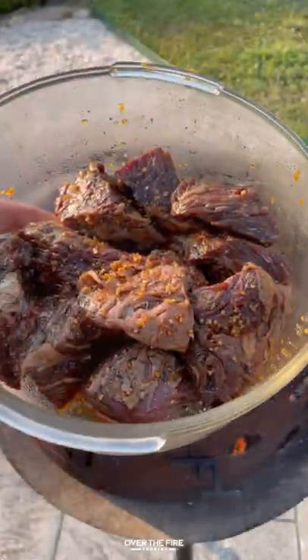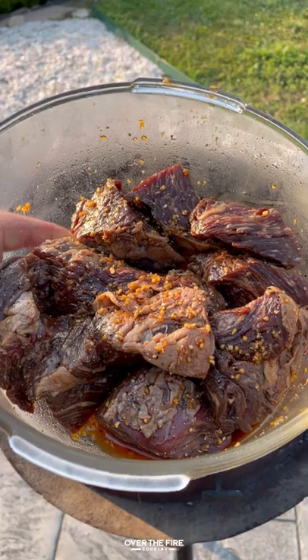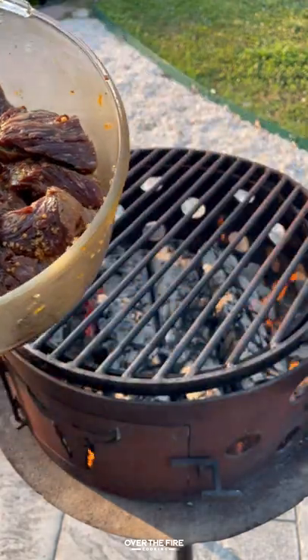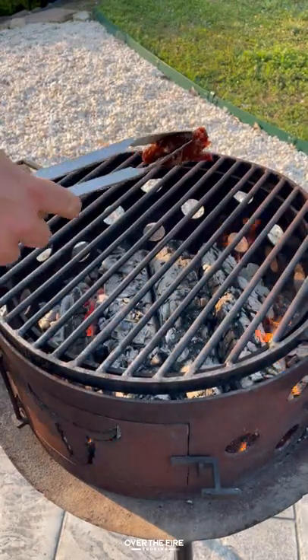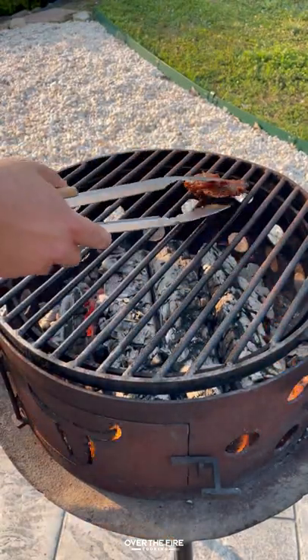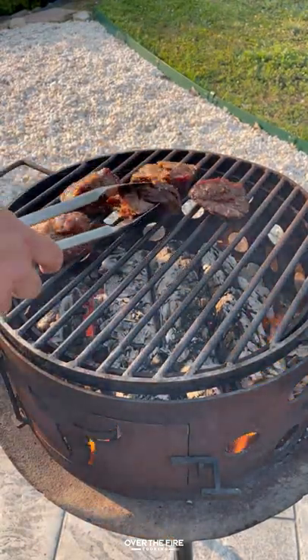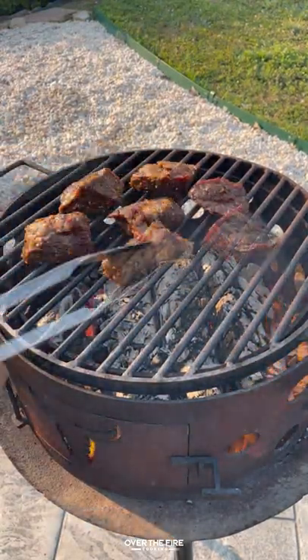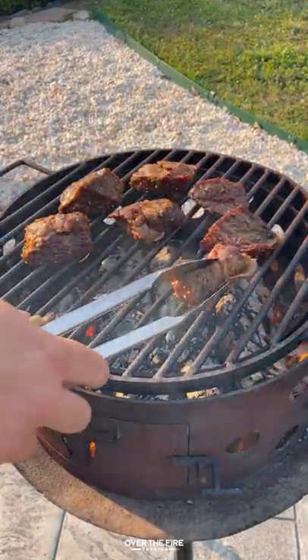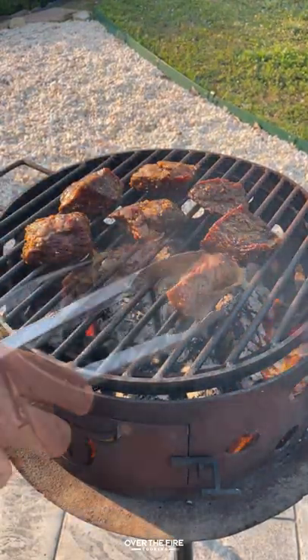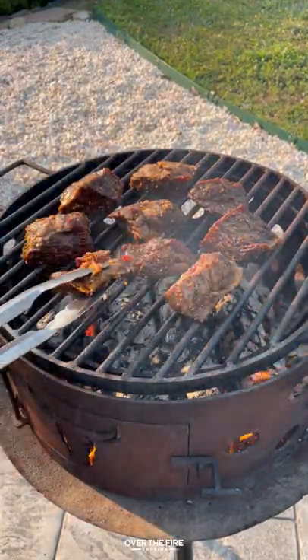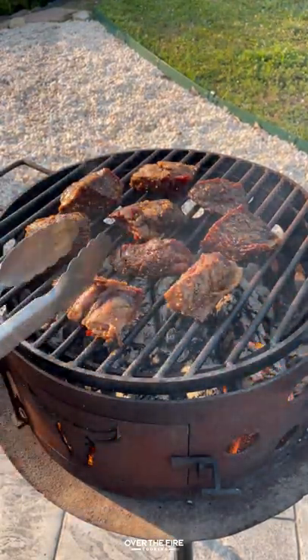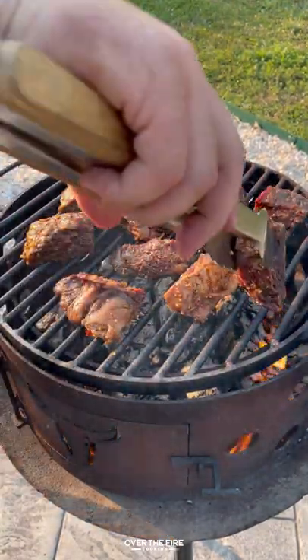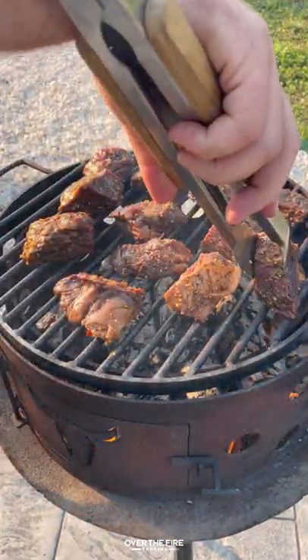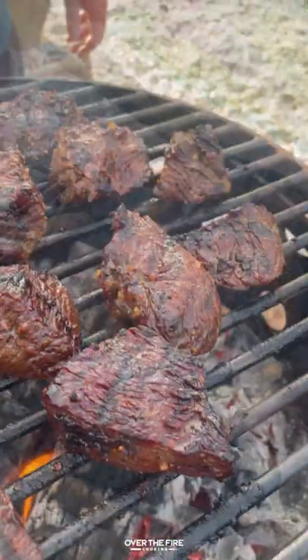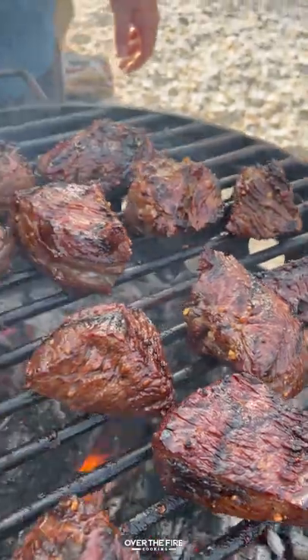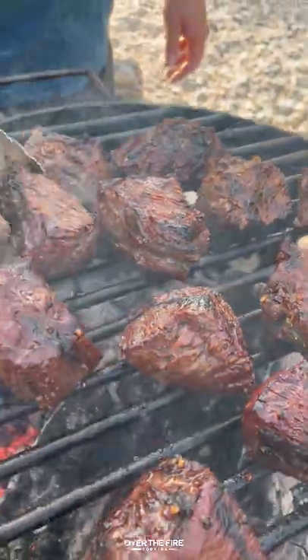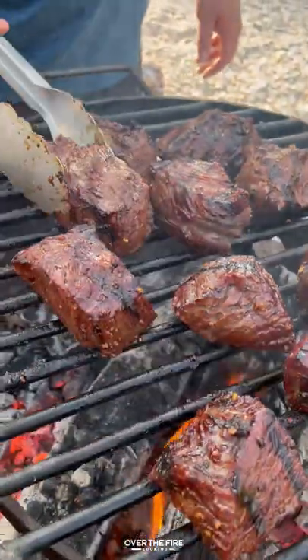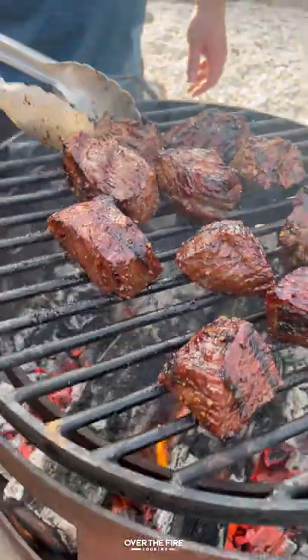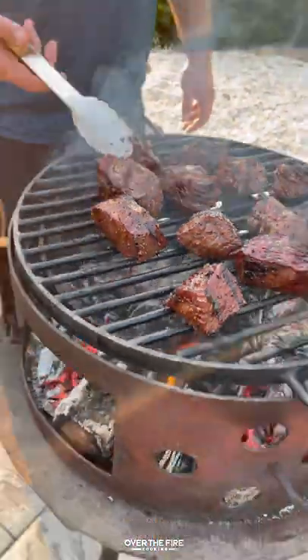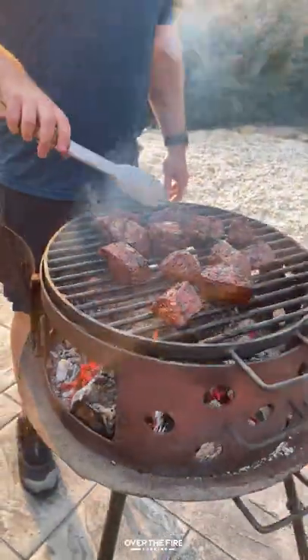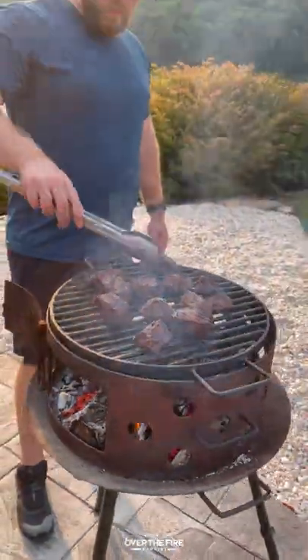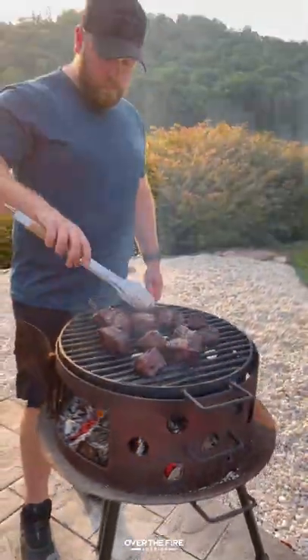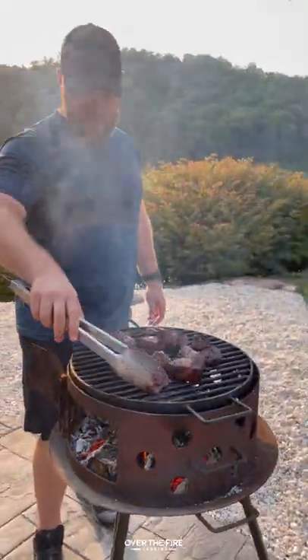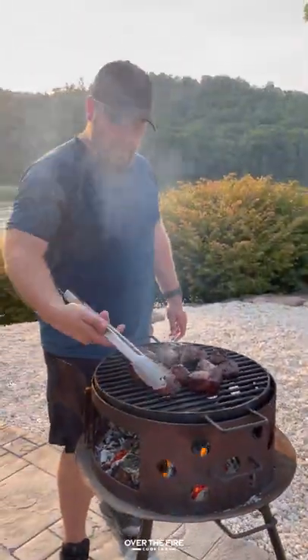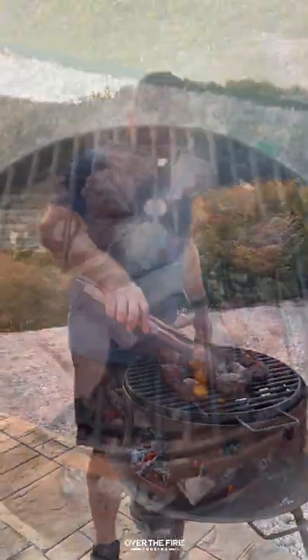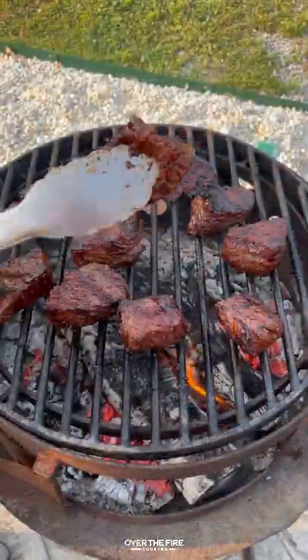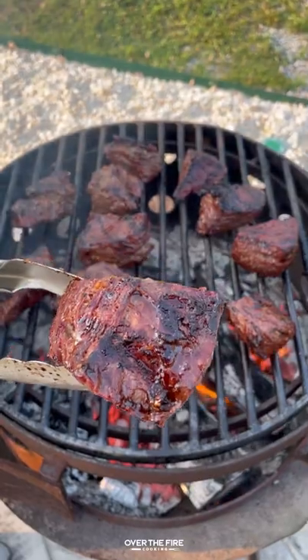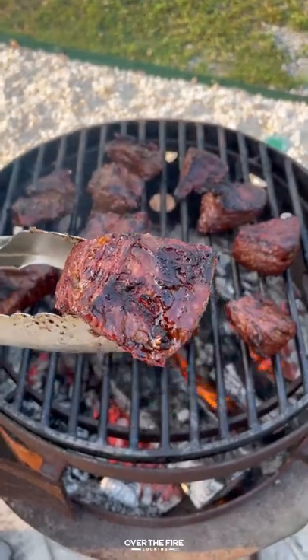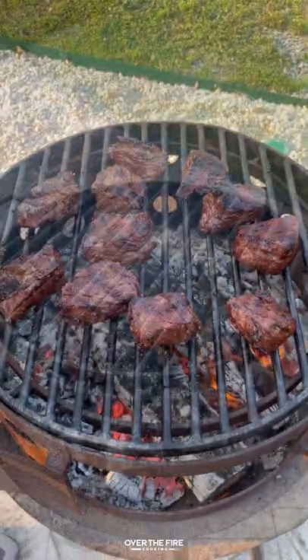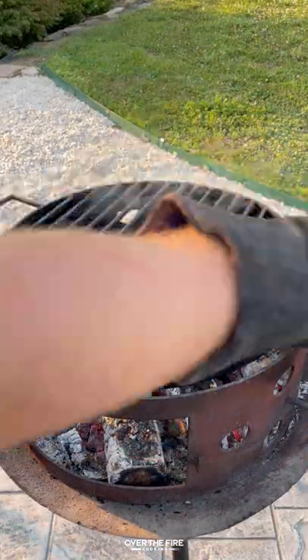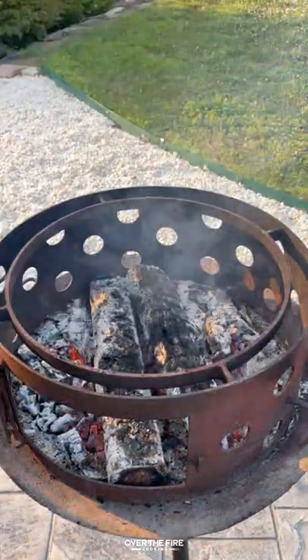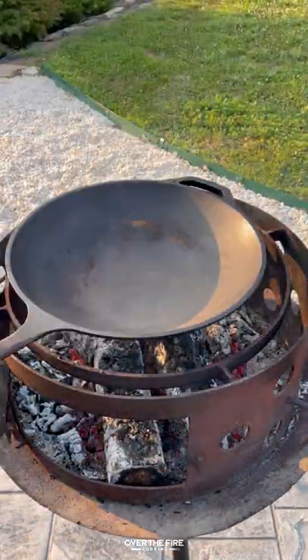Then I'm gonna preheat my grill to high heat, cooking these guys for about two to three minutes per side, or flipping them every 30 seconds to cook for about four to five minutes total. Once they've hit 120, pull them off and let them rest.